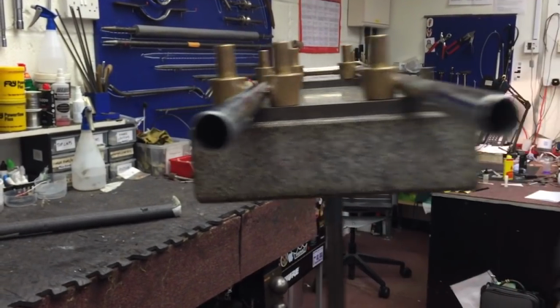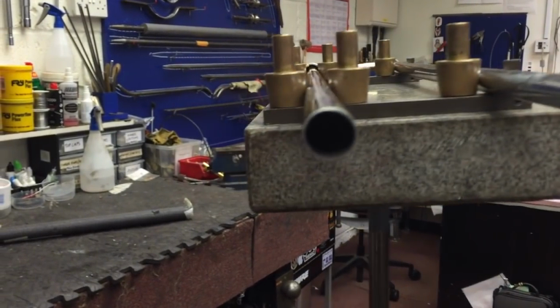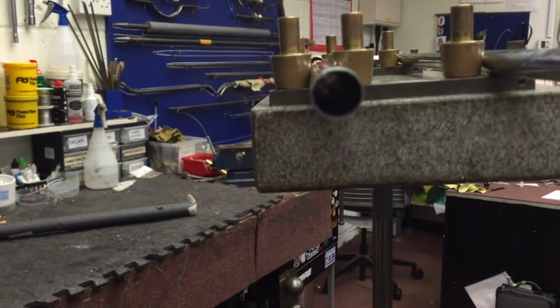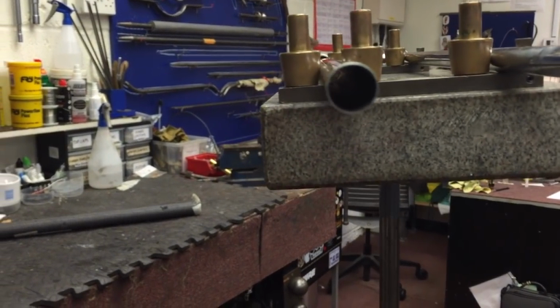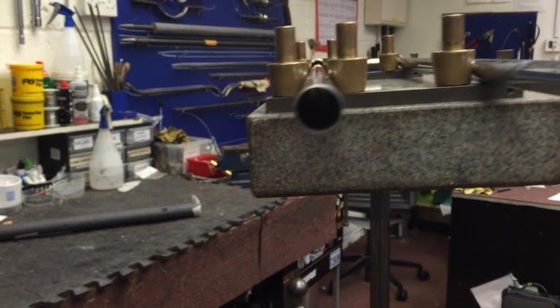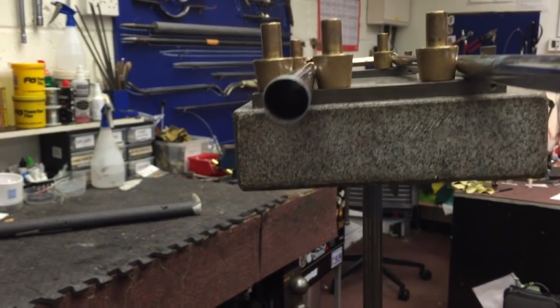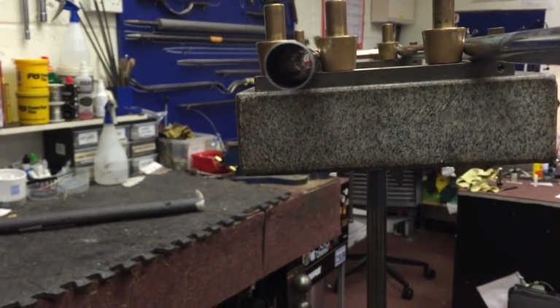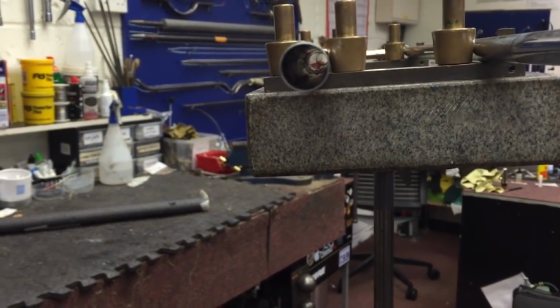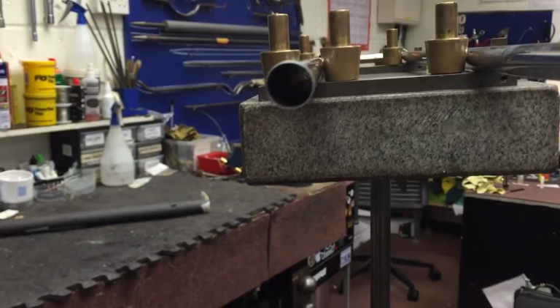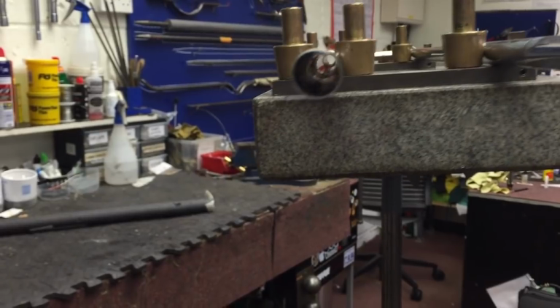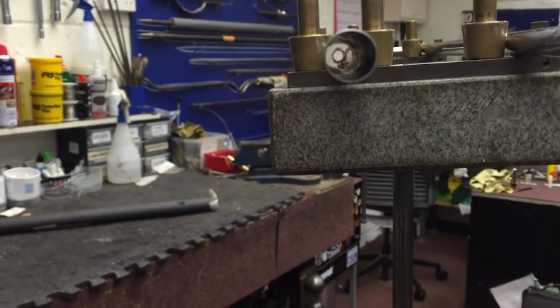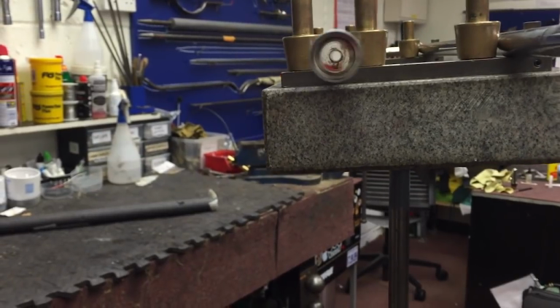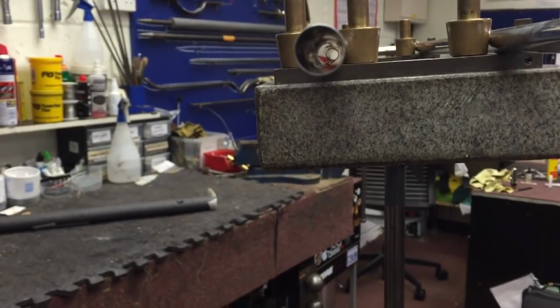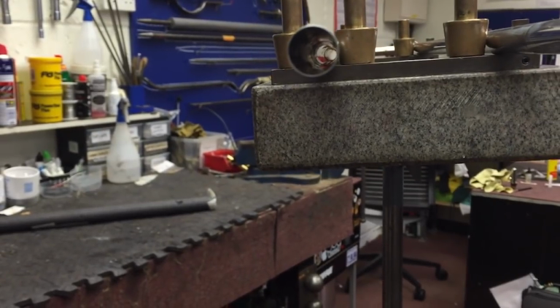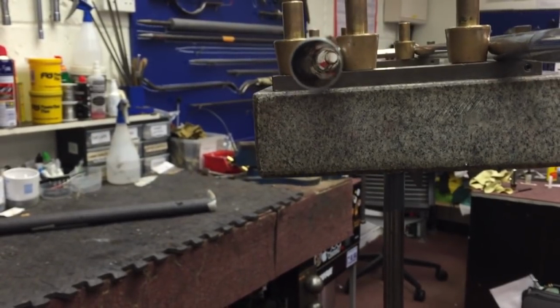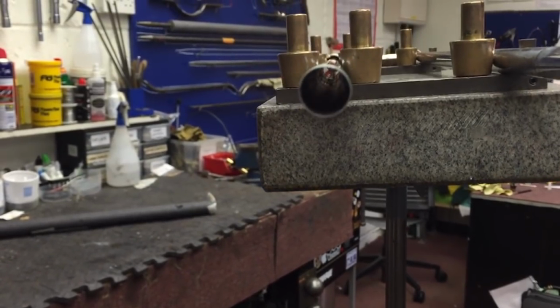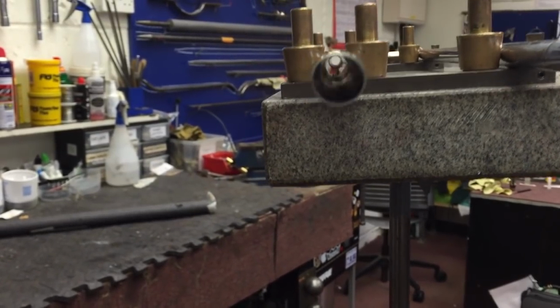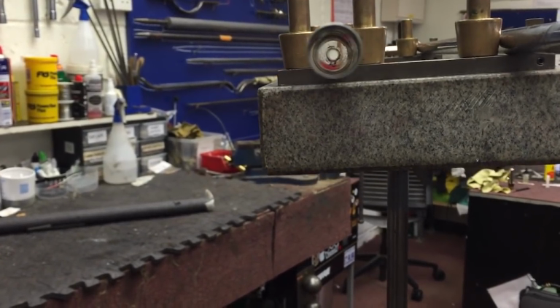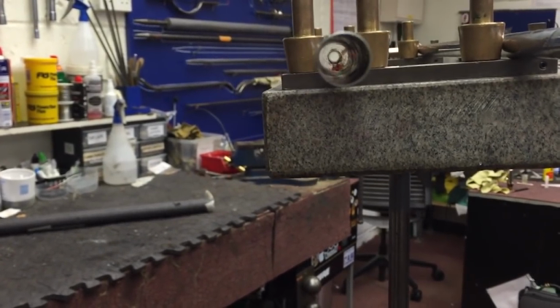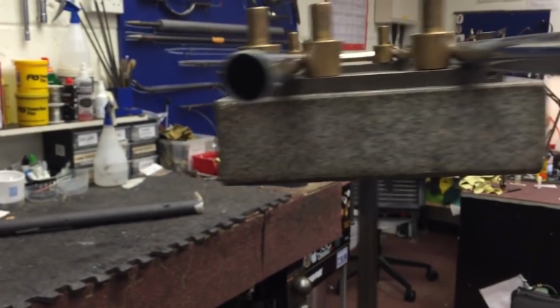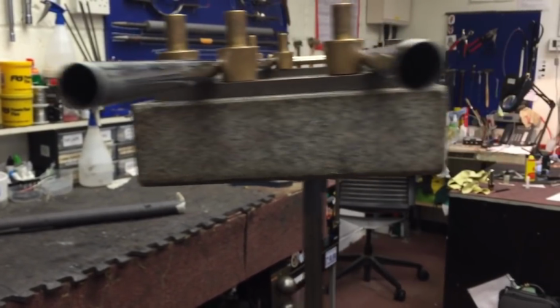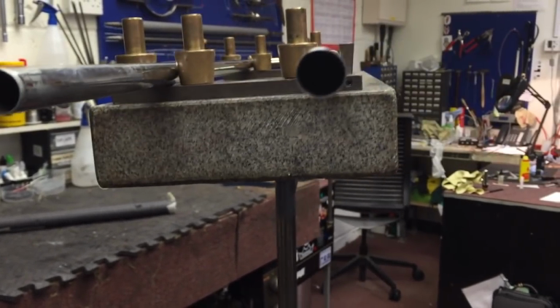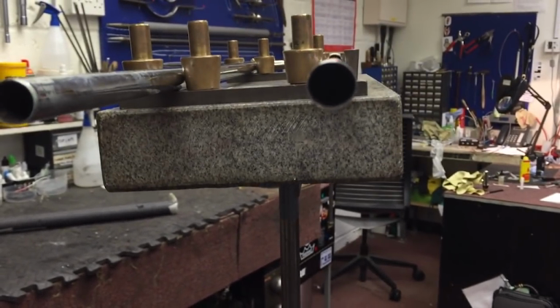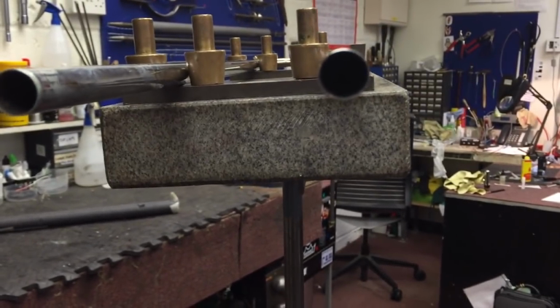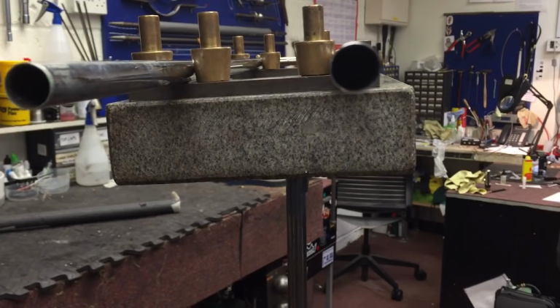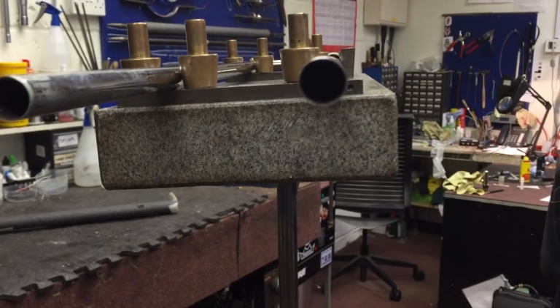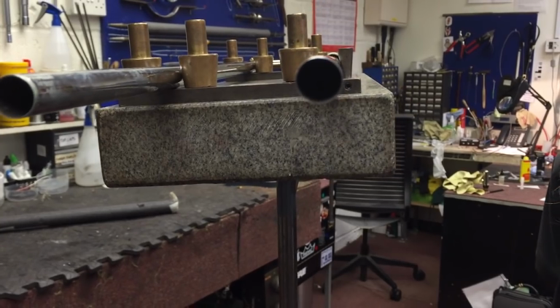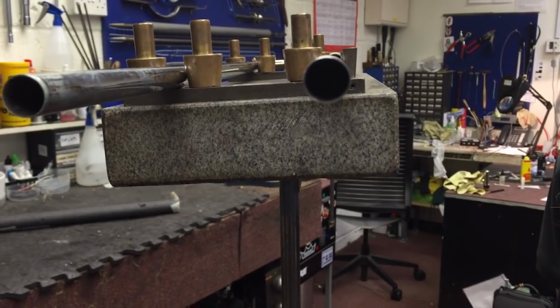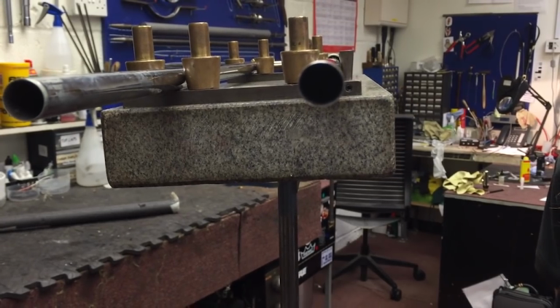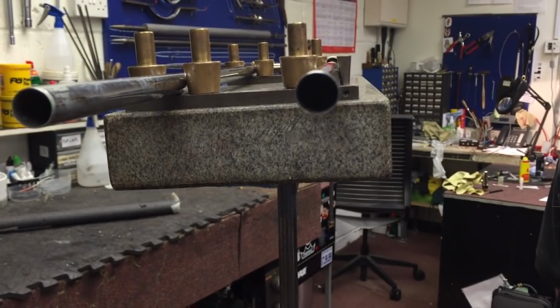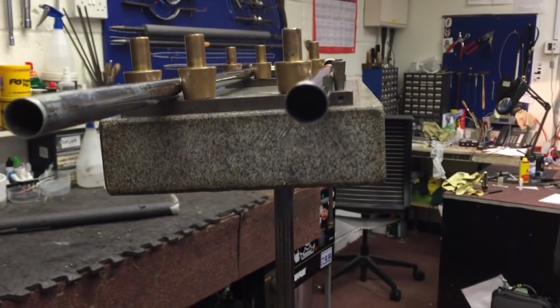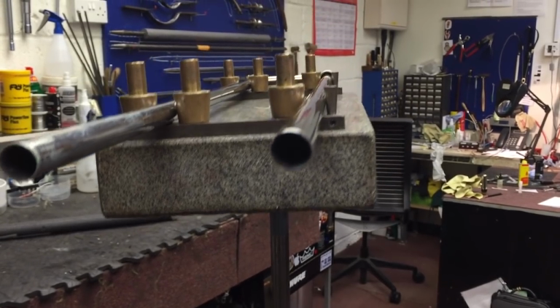If we have a look — I'll try and show — we can see down that one. If we look down here, it's completely blocked. Complete blockage.